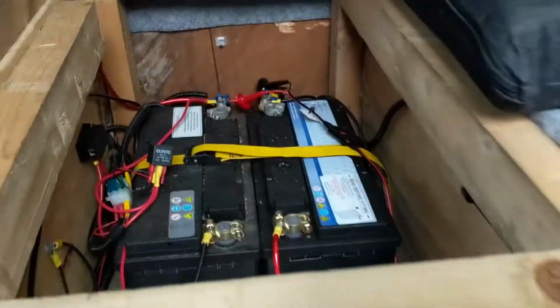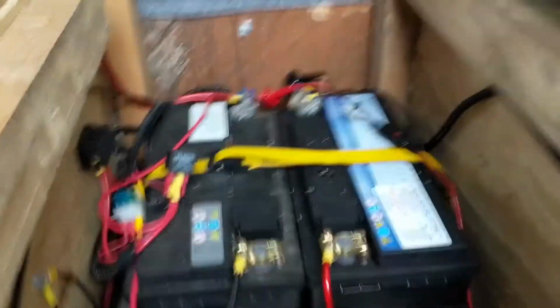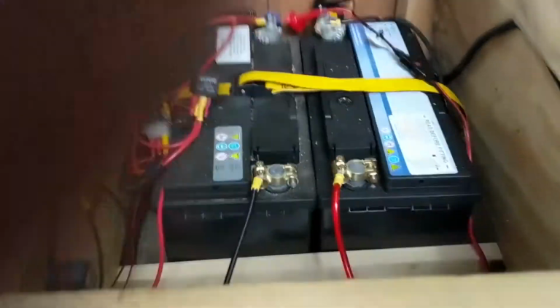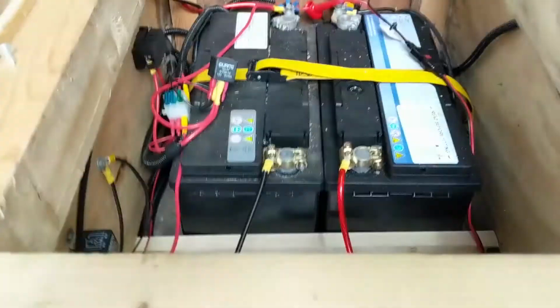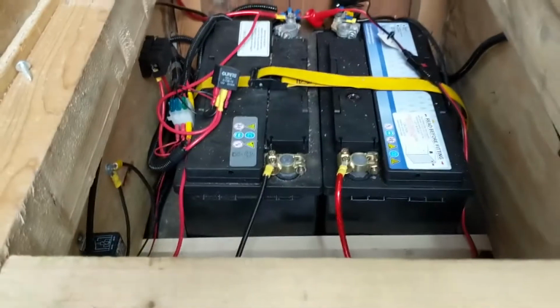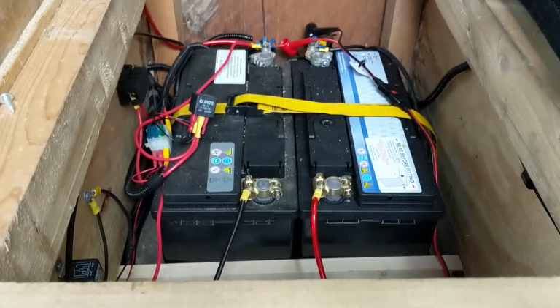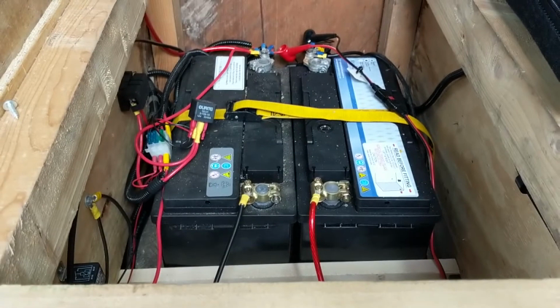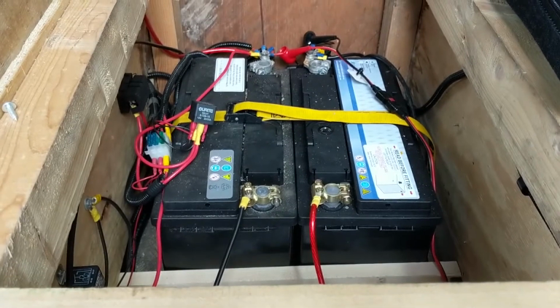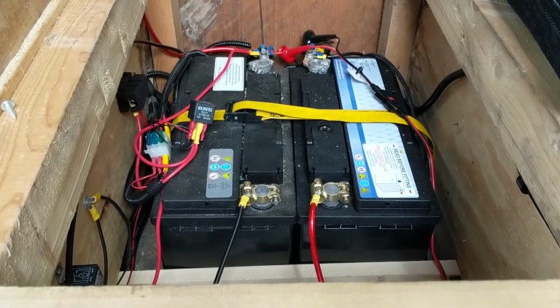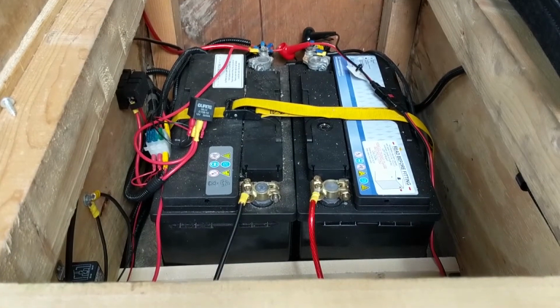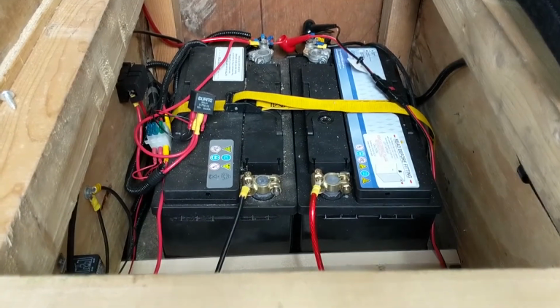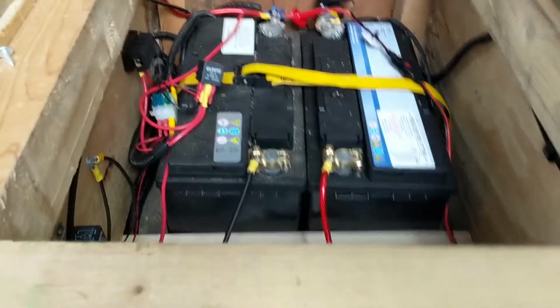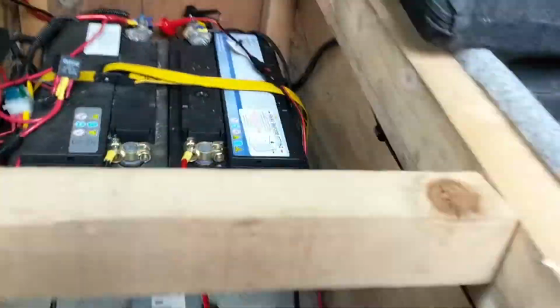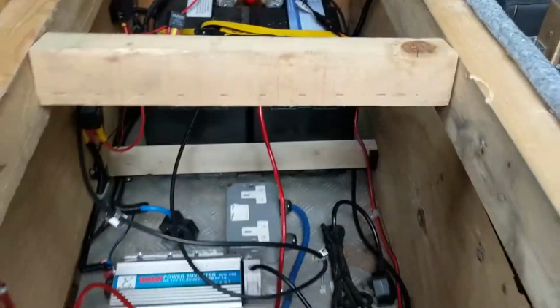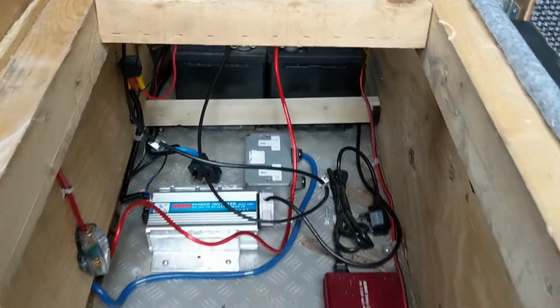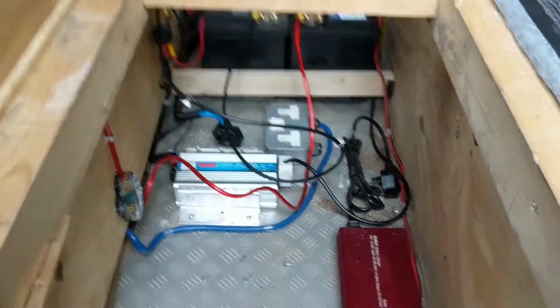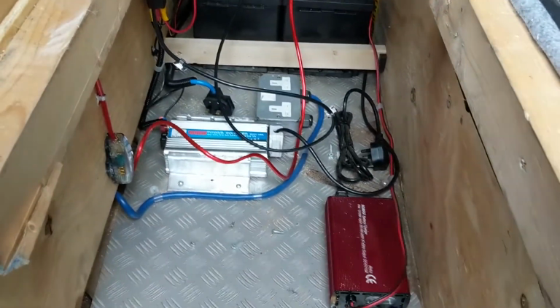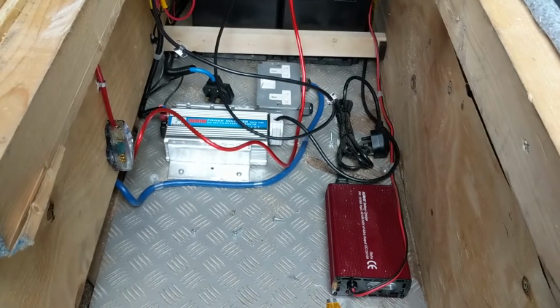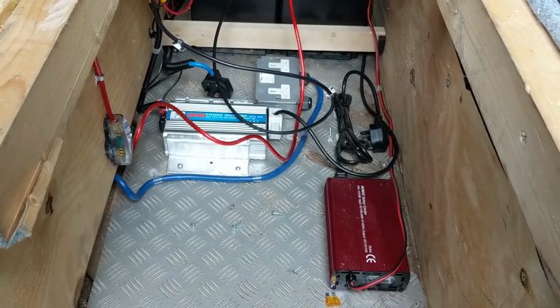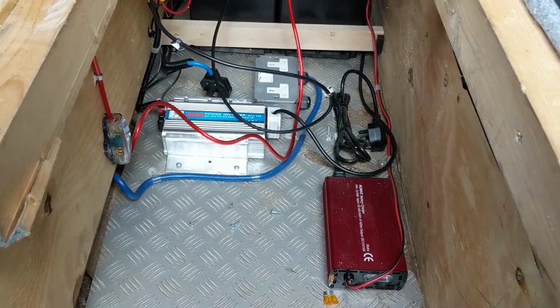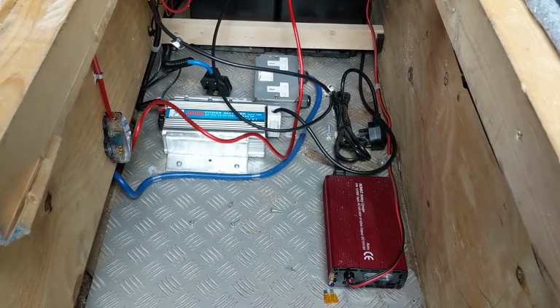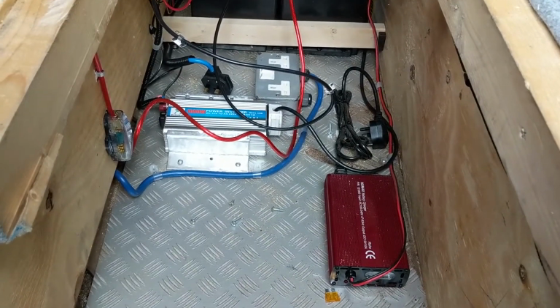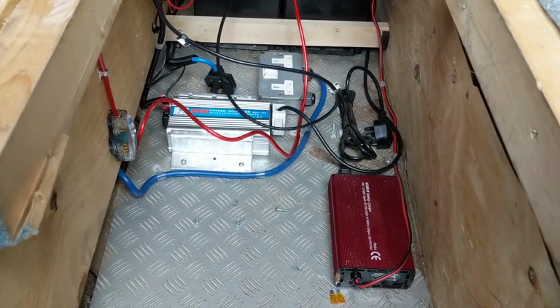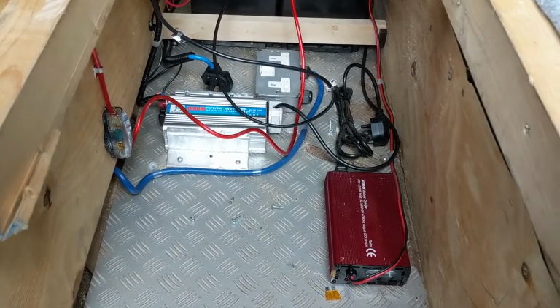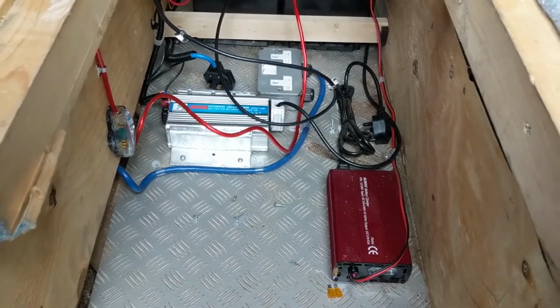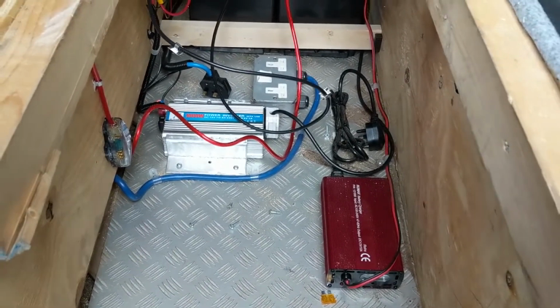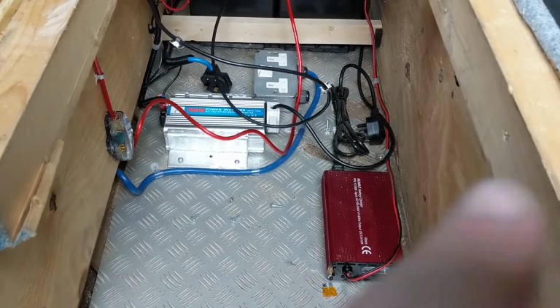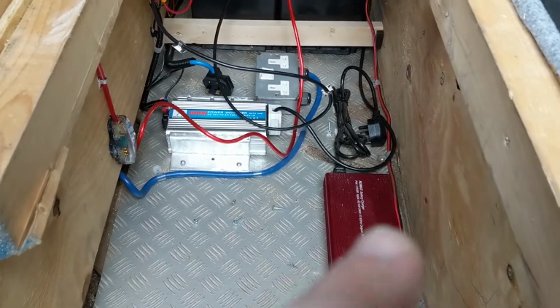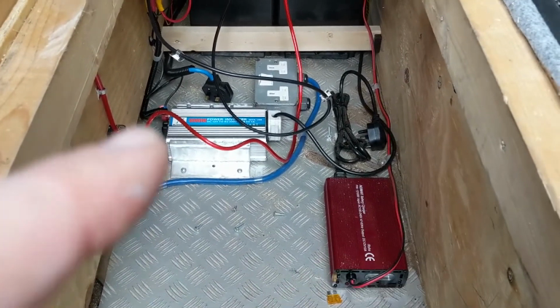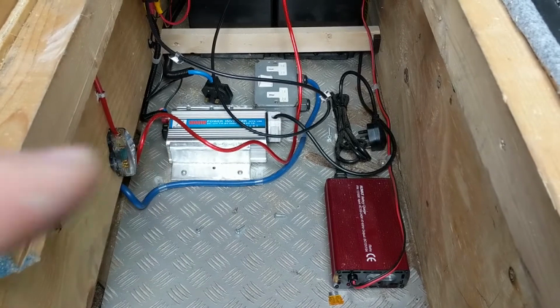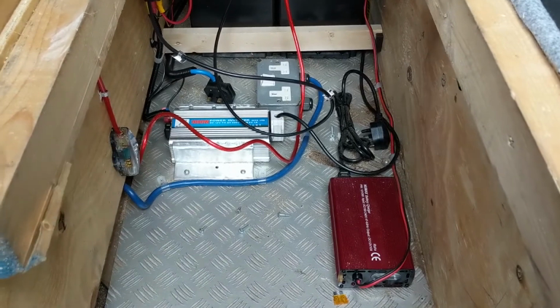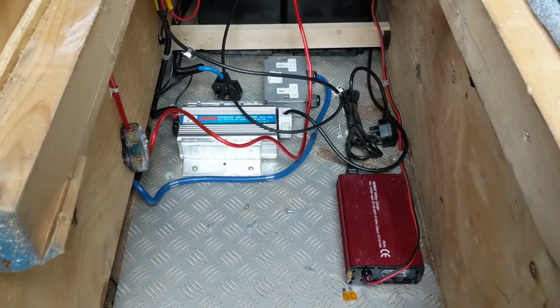I just thought to show you the two batteries. Sorry, the wiring's a bit crude at the minute — I'll tidy this up. There's a battery charger there which hooks up to the mains, and it's got a 1,000 watt inverter.